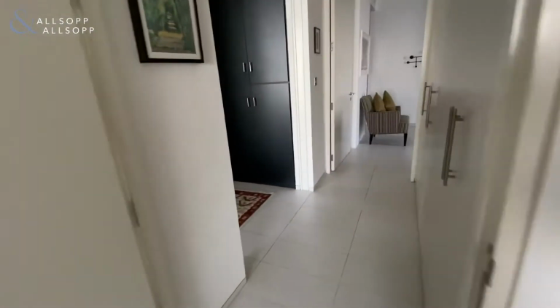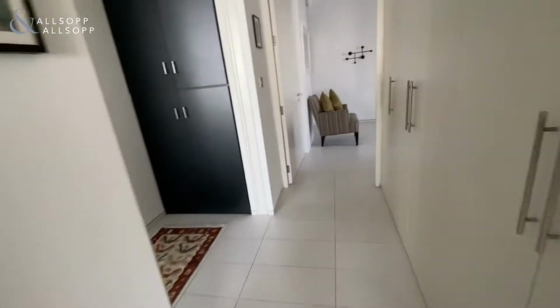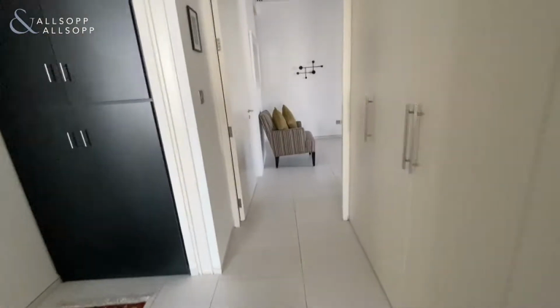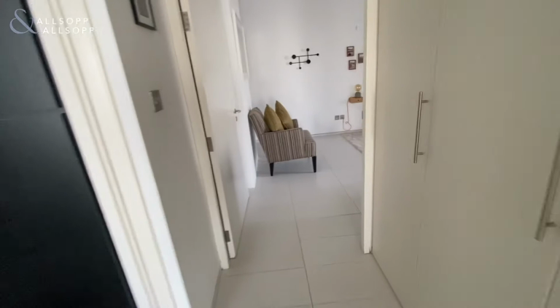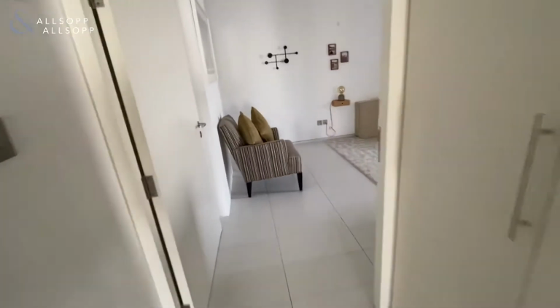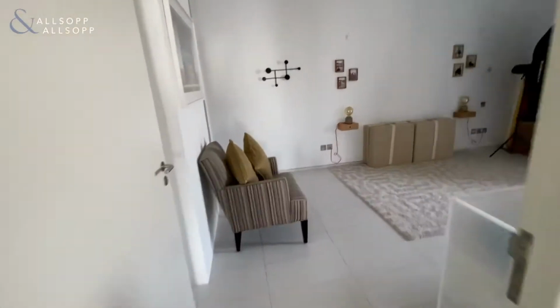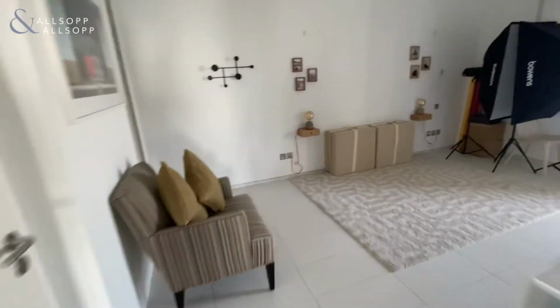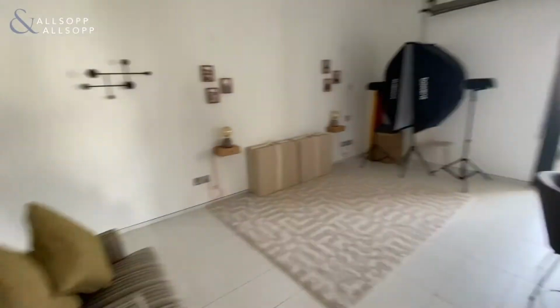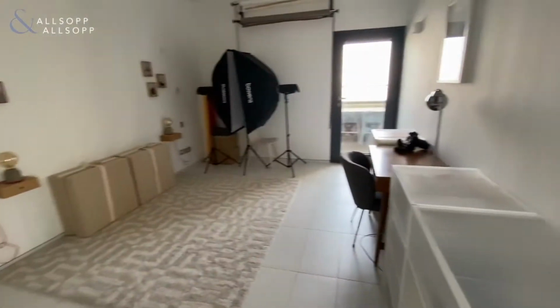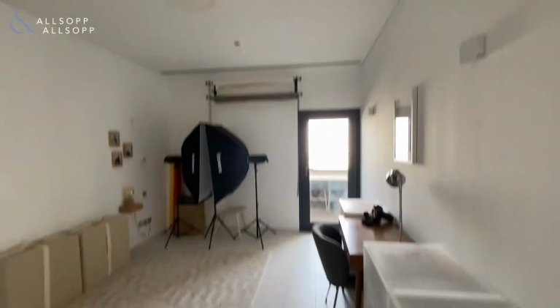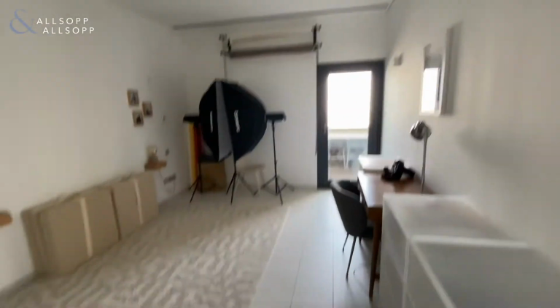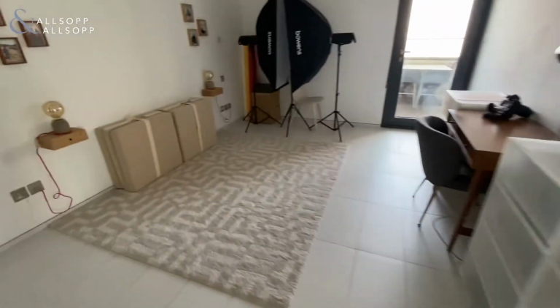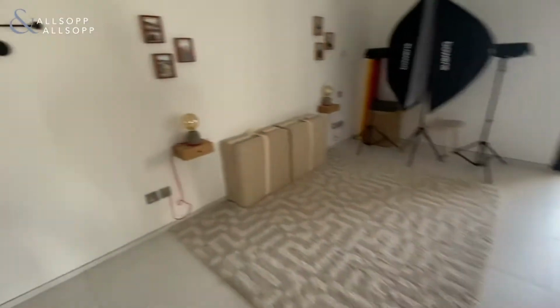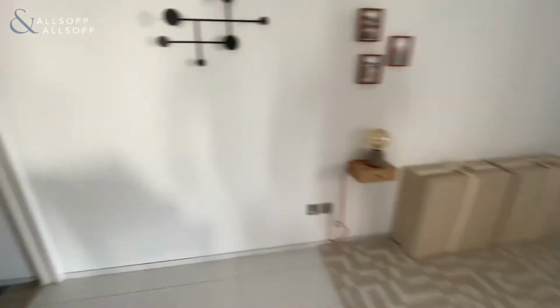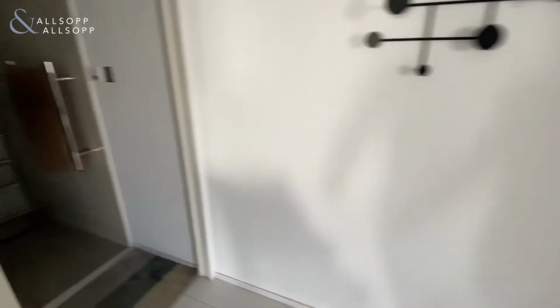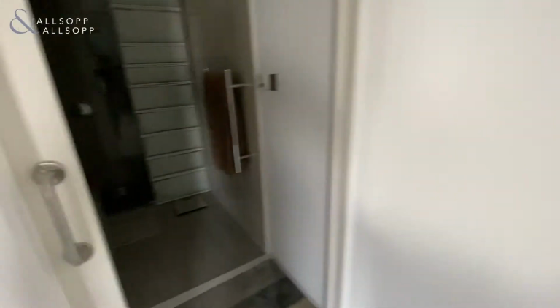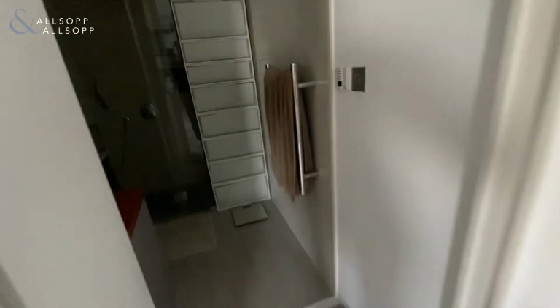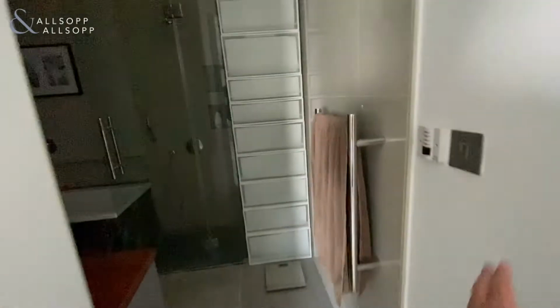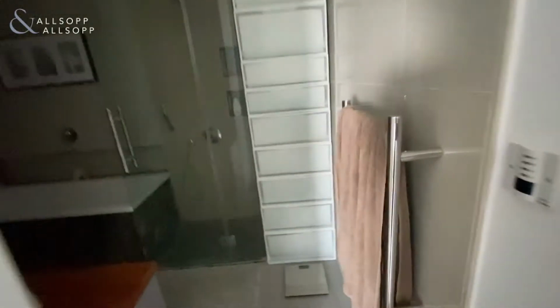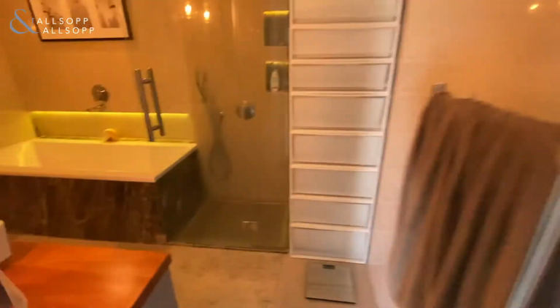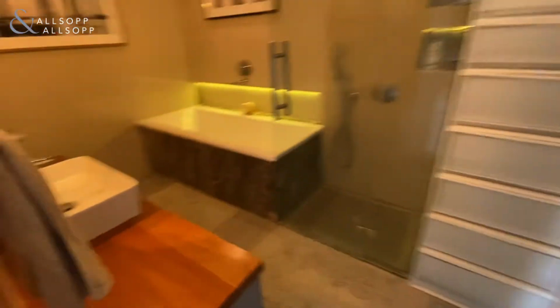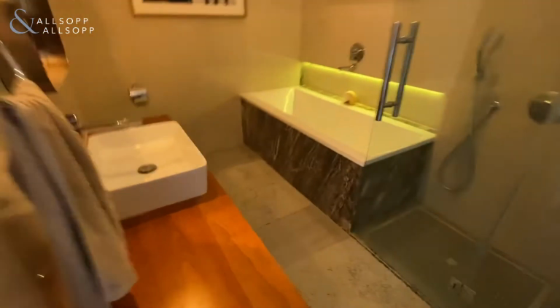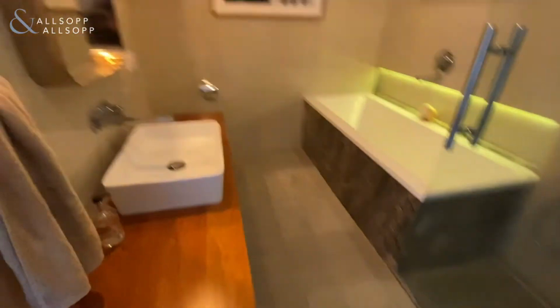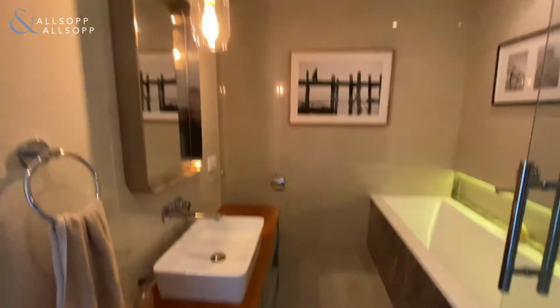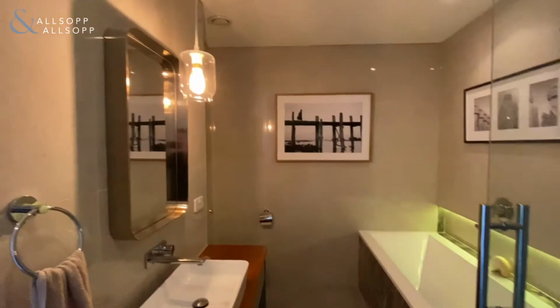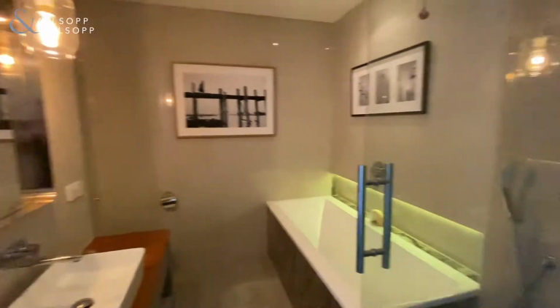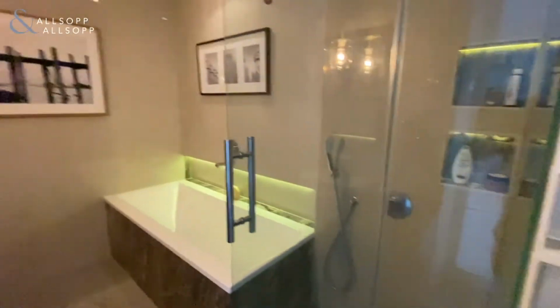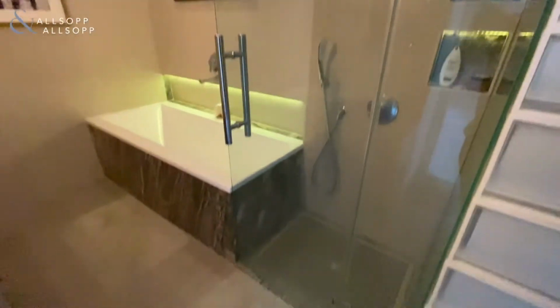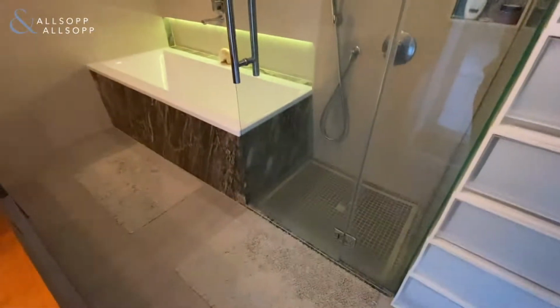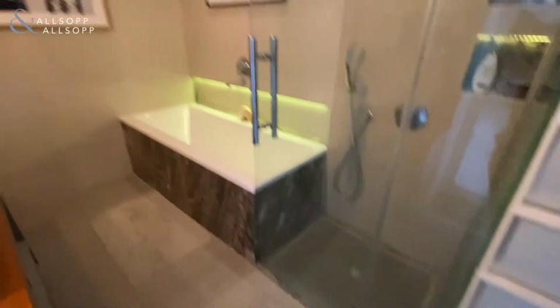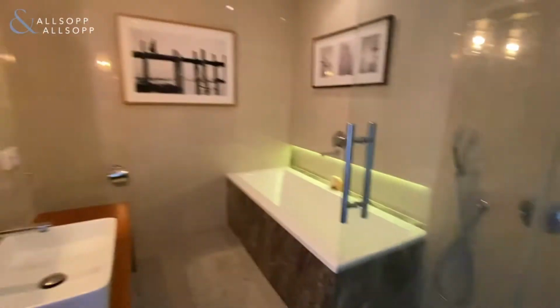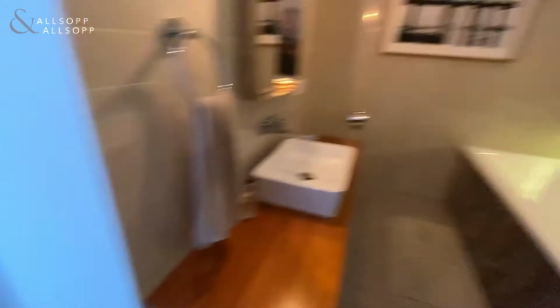Leading to the second bedroom, on the left you have a second upgraded bathroom with both a bath and shower in here.